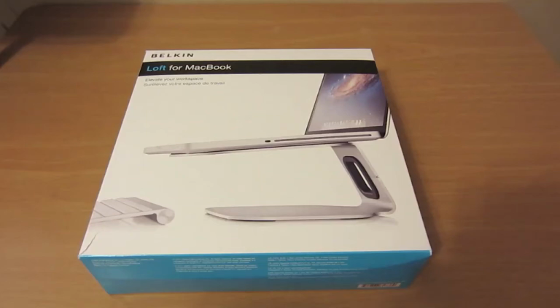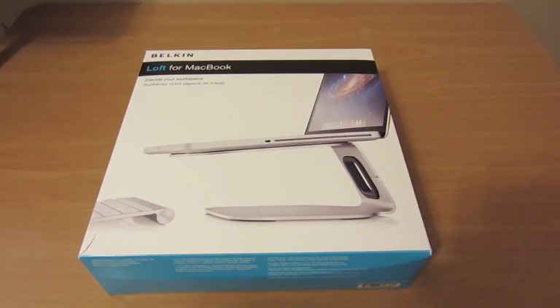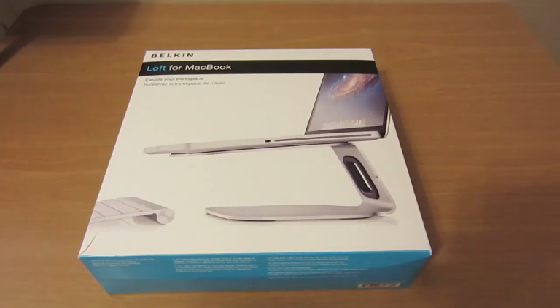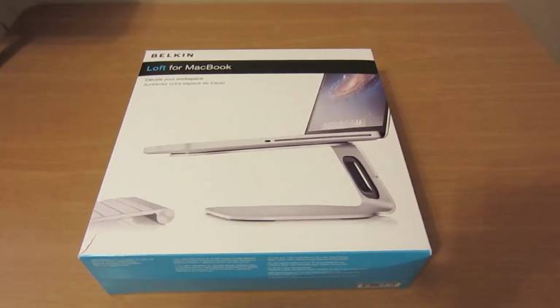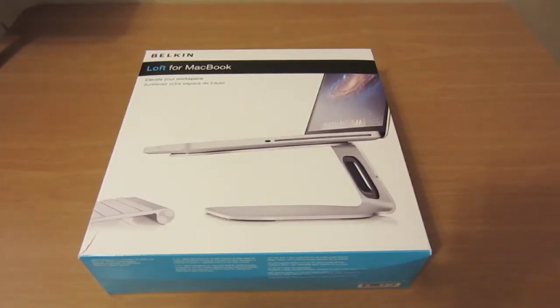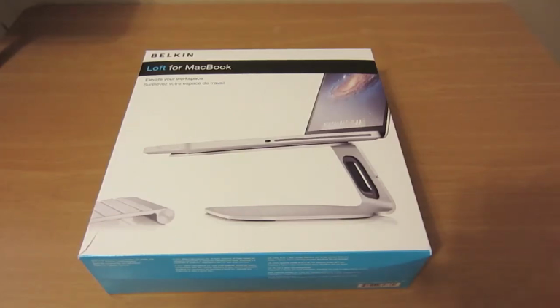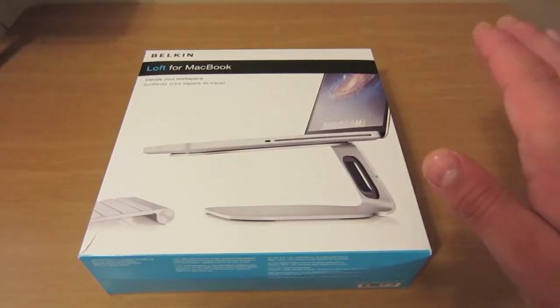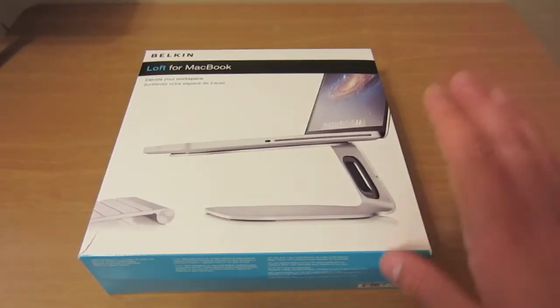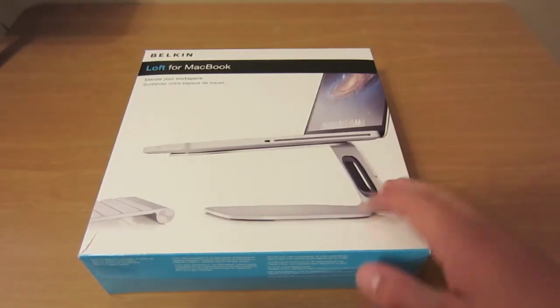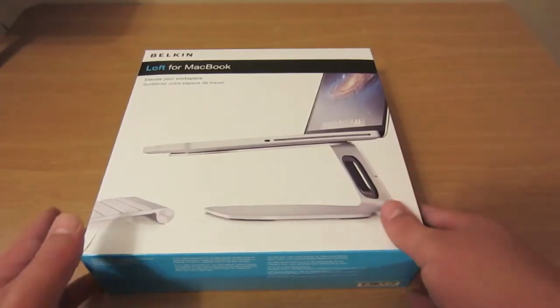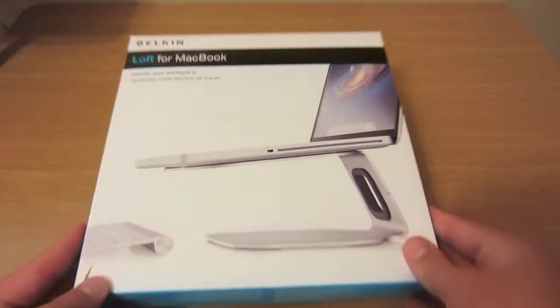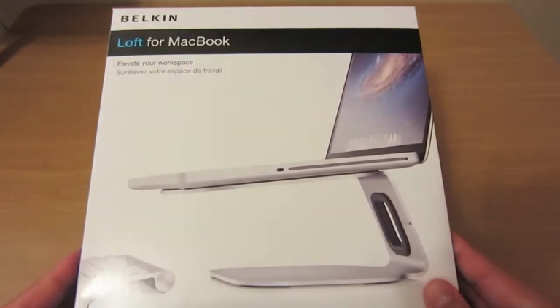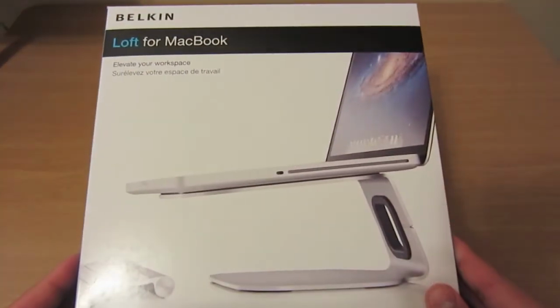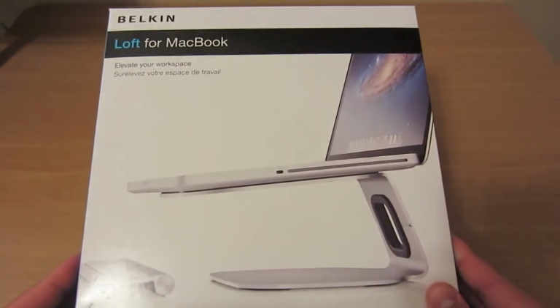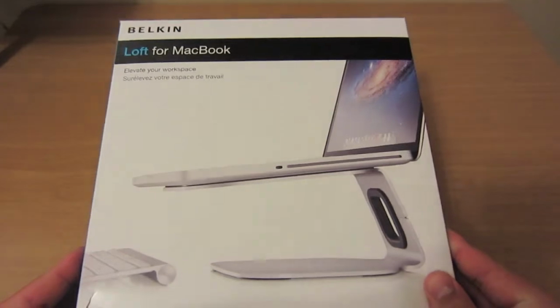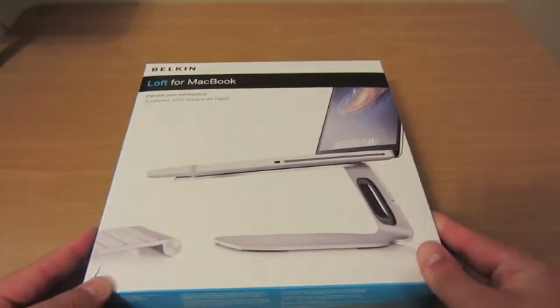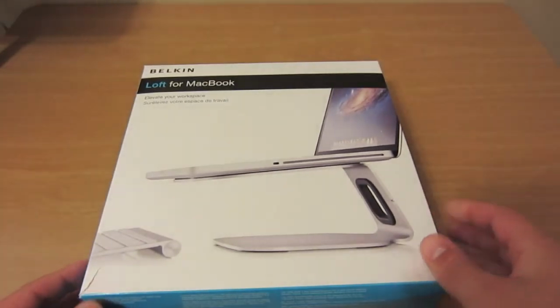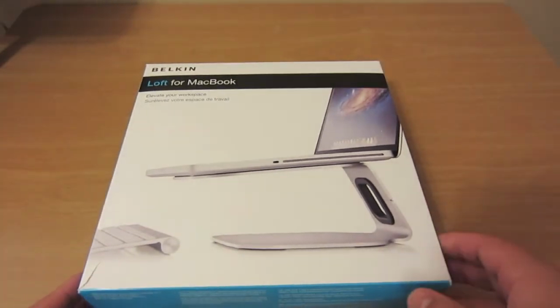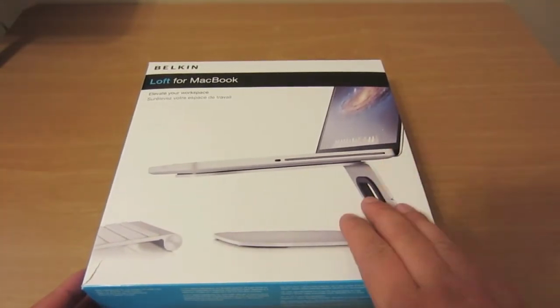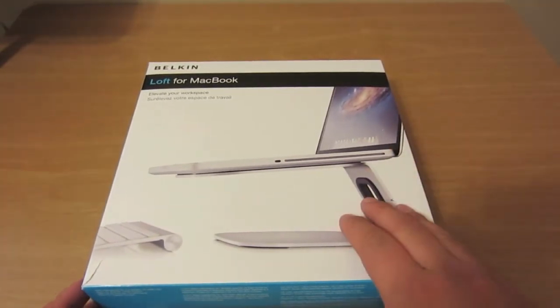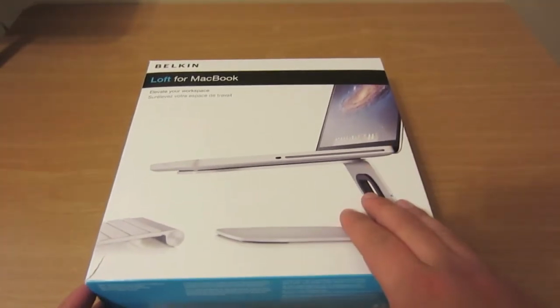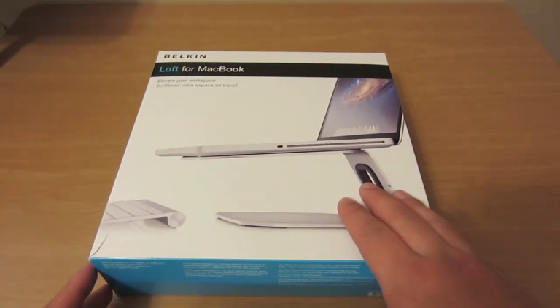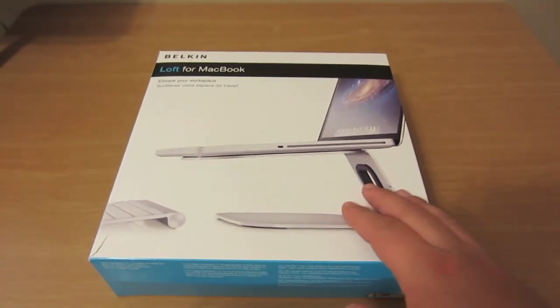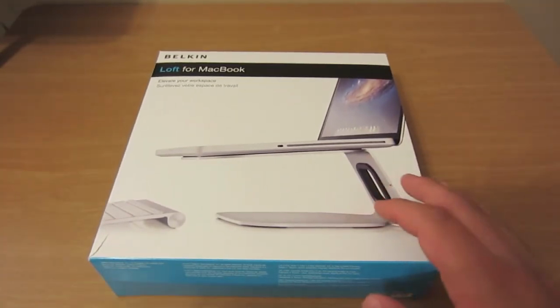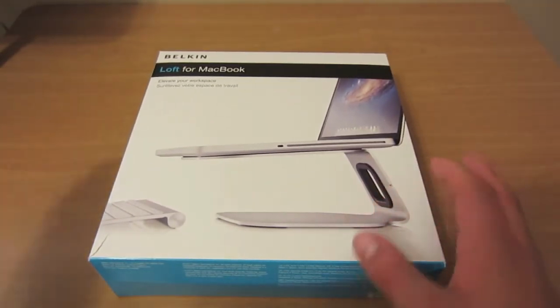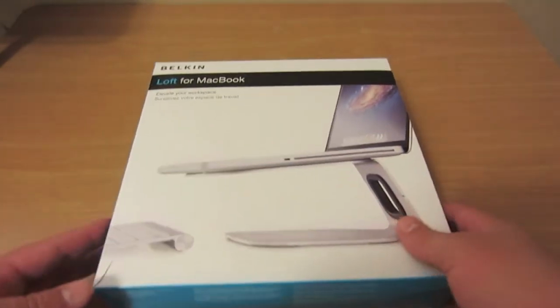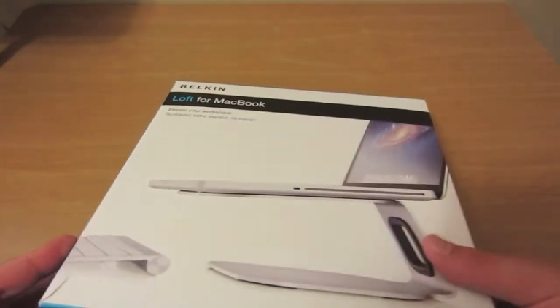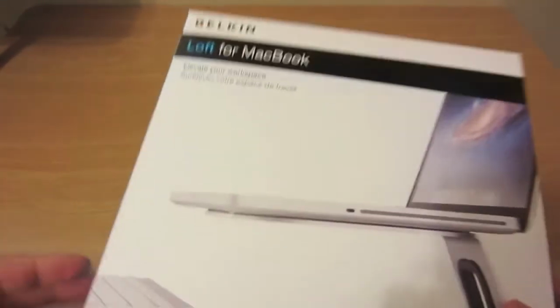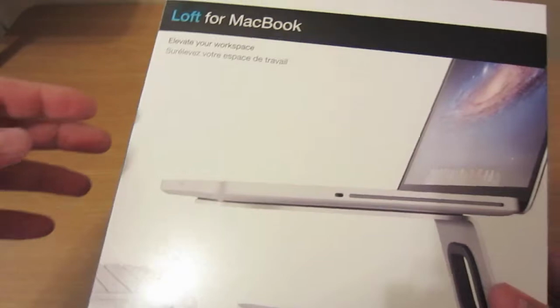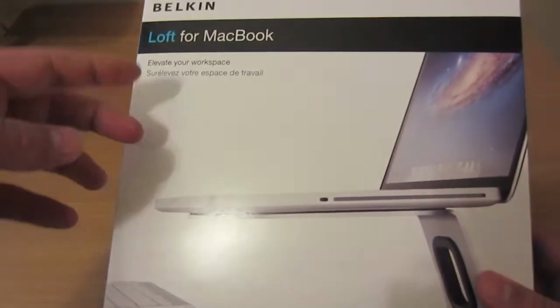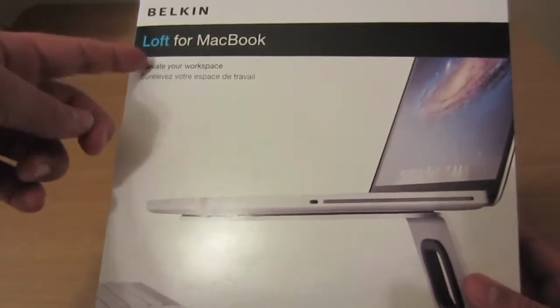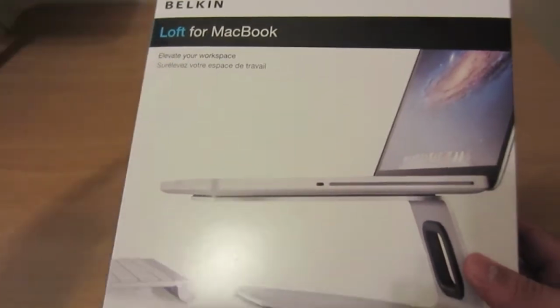What's going on guys, it's Jesse with an unboxing and review of the Belkin Loft for the MacBook Pro. I believe it may also be called the Zero Stand, but the only thing I could find on the box was the word Loft.